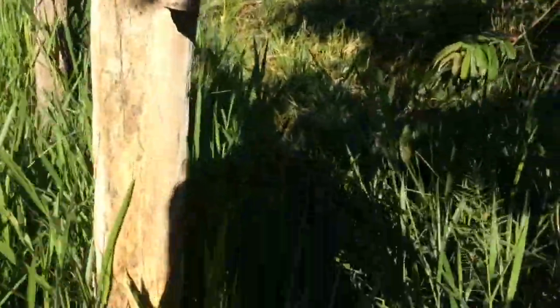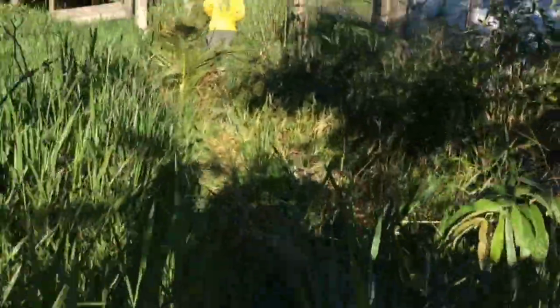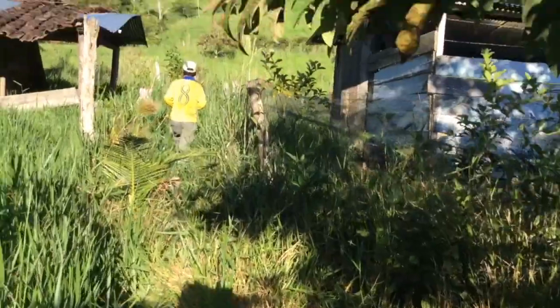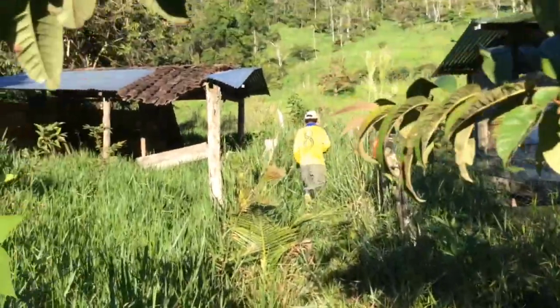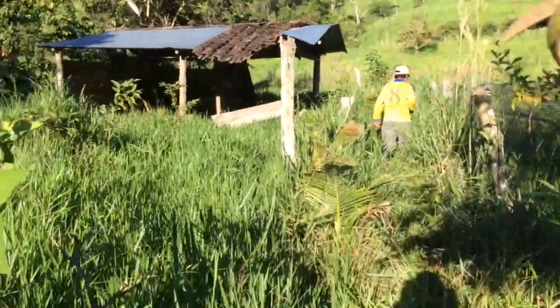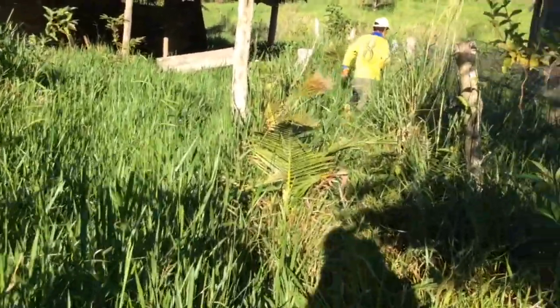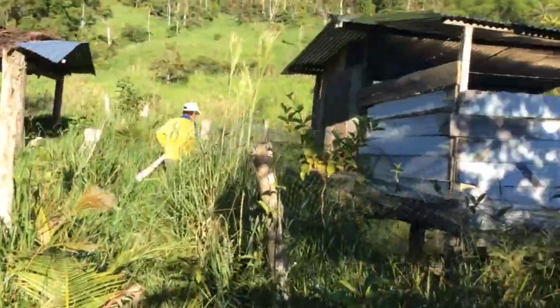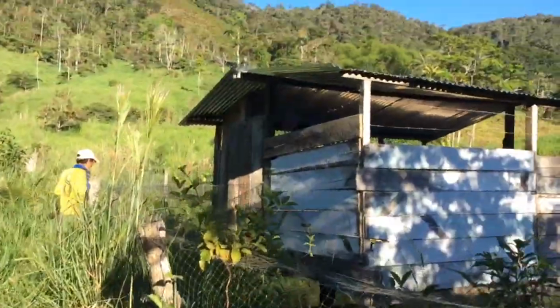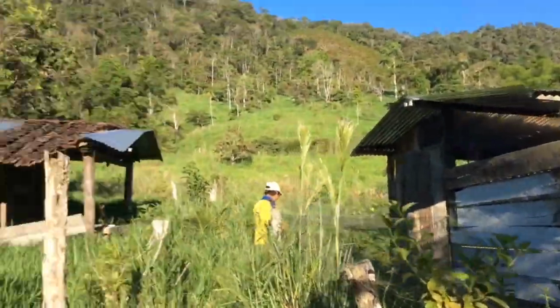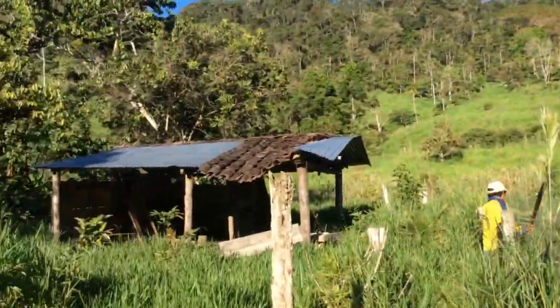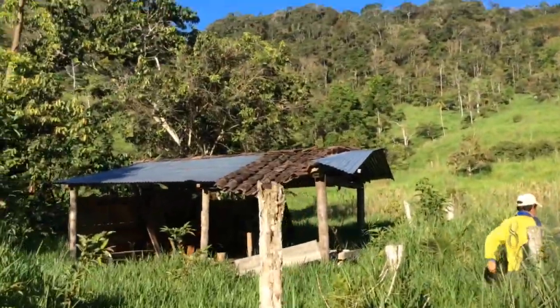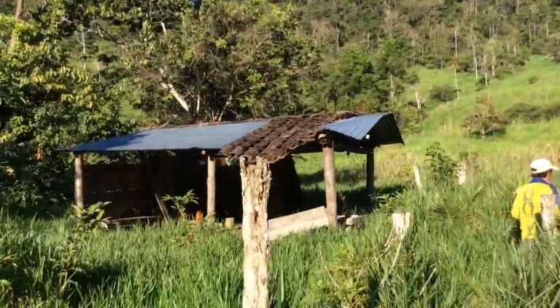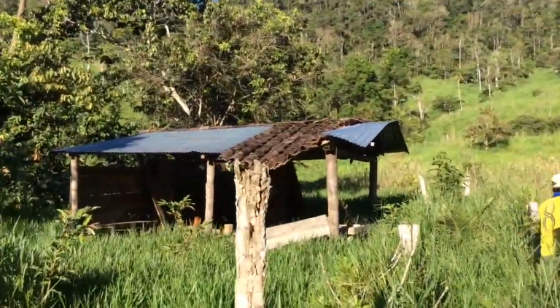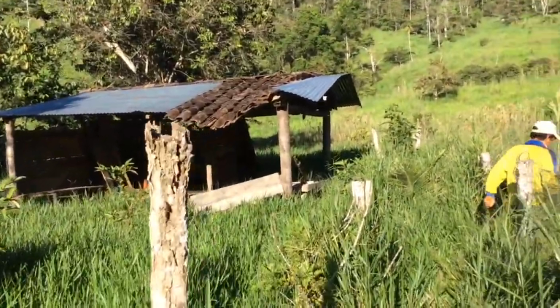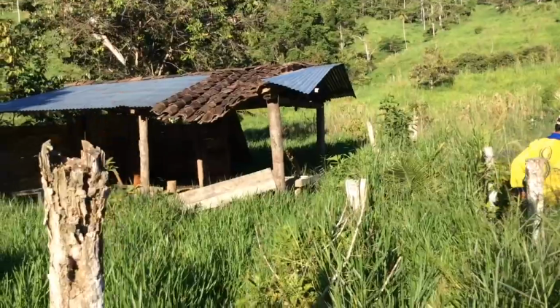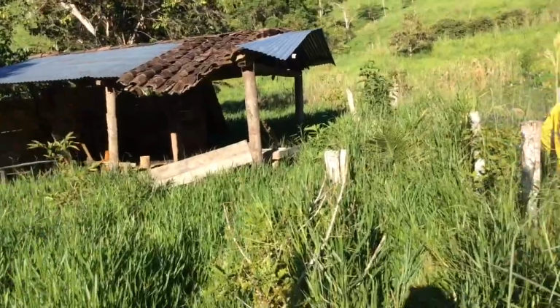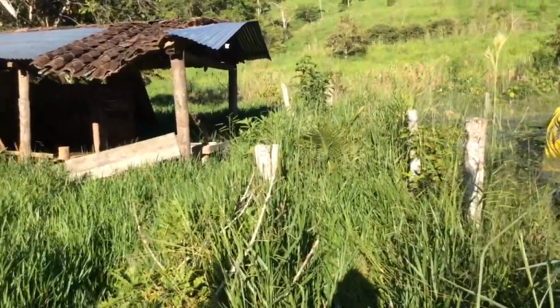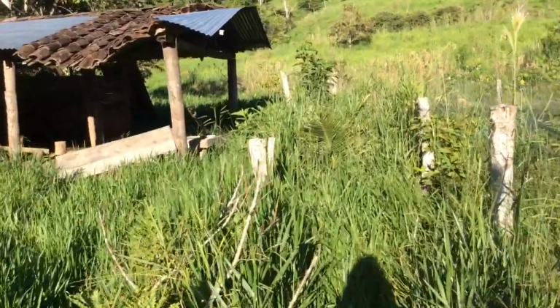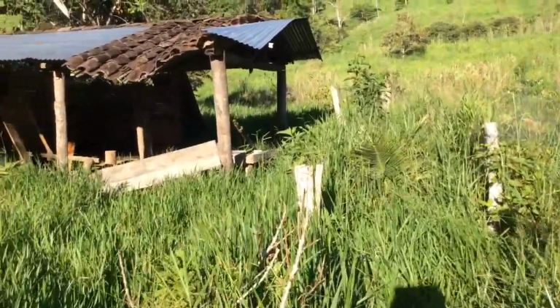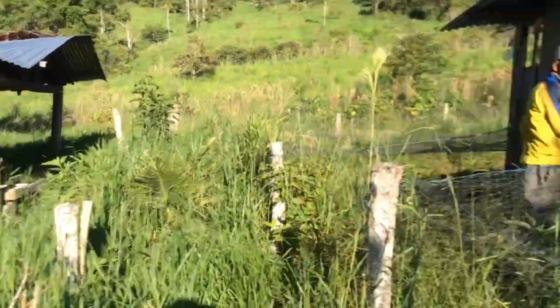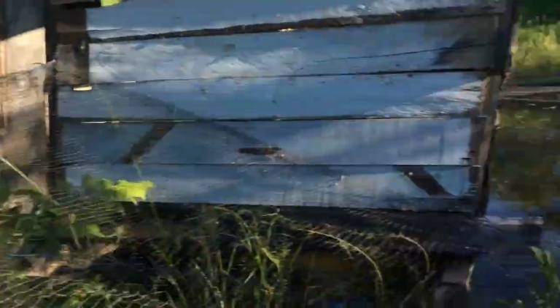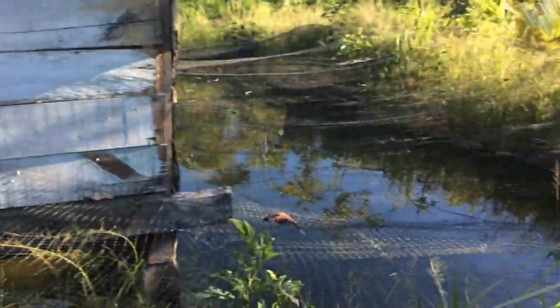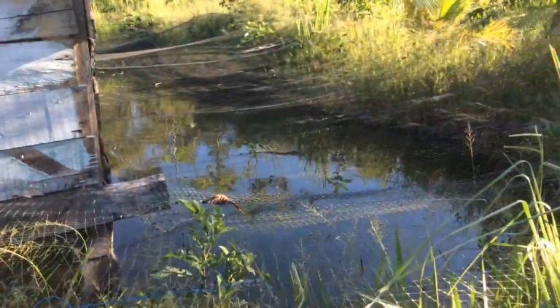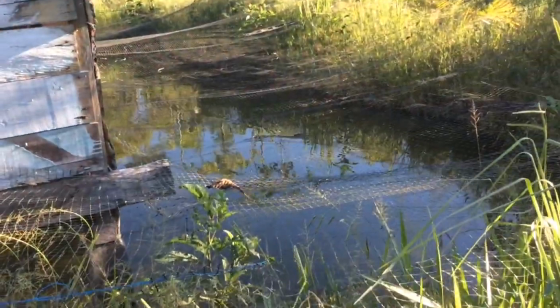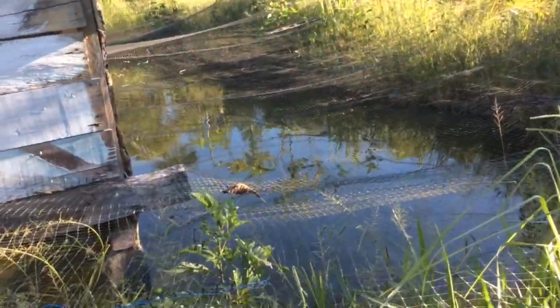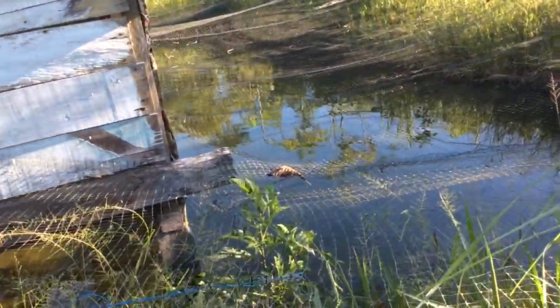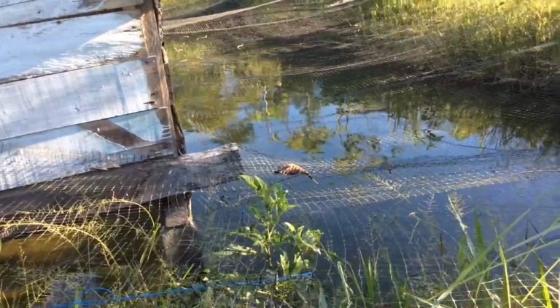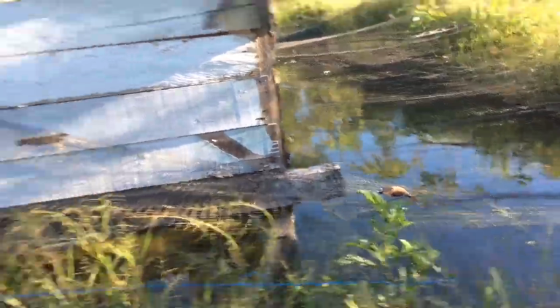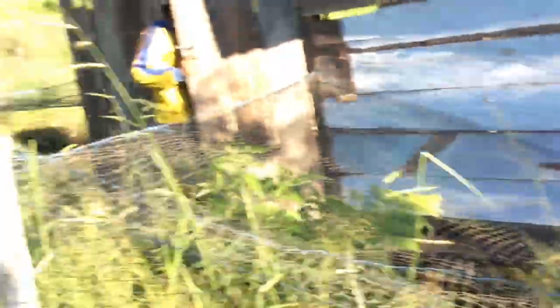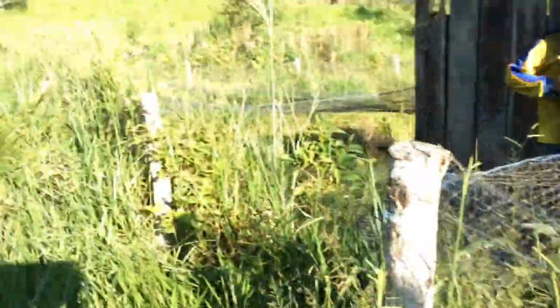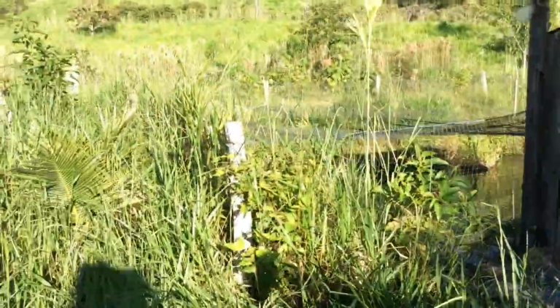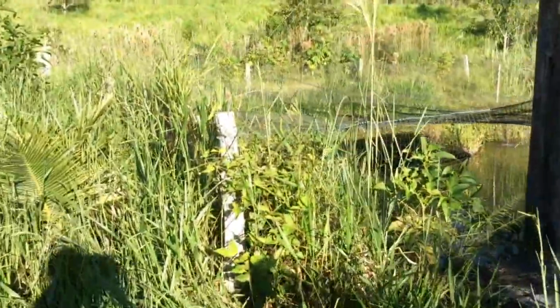Here there are two more outbuildings. This property probably has like 10 outbuildings. Of course, they're not in that great shape, but they're also not falling apart either. Here's a fish pond covered in a net where they're probably currently producing tilapia.